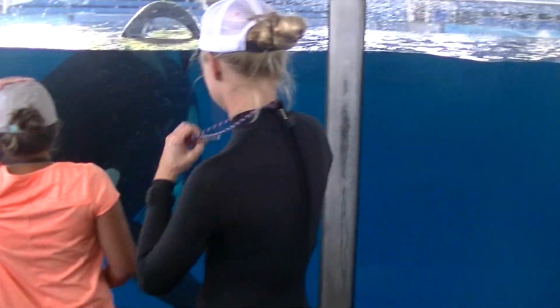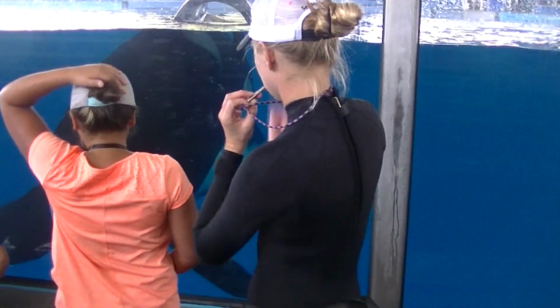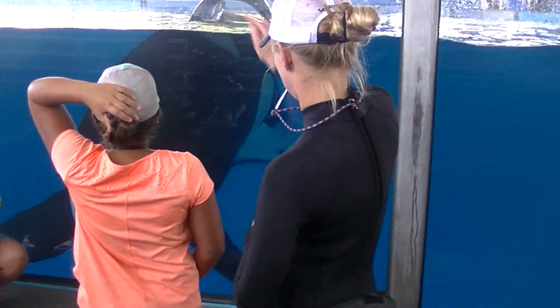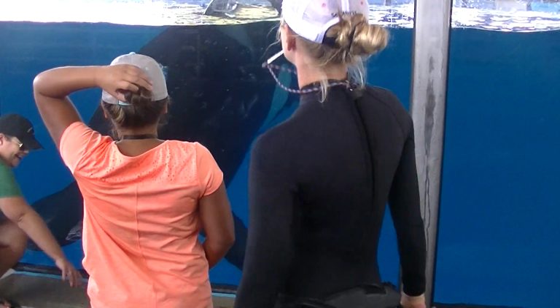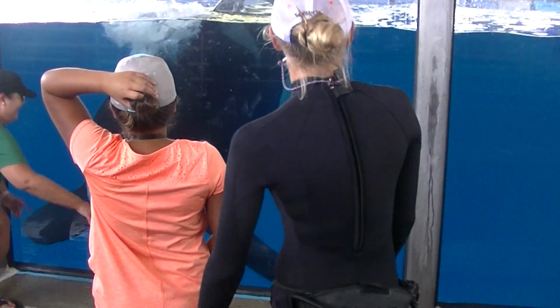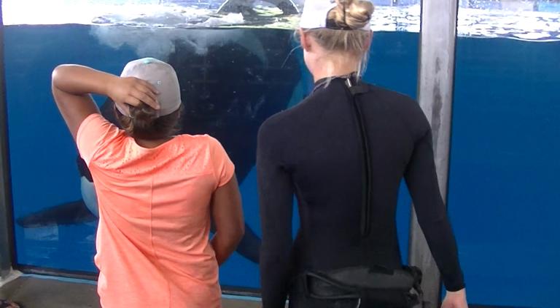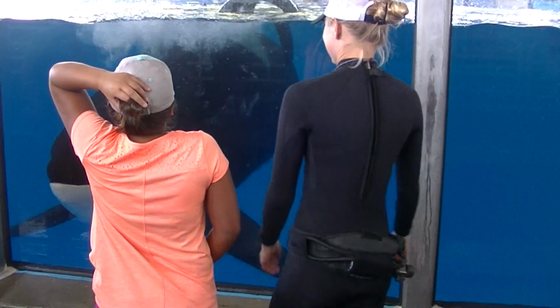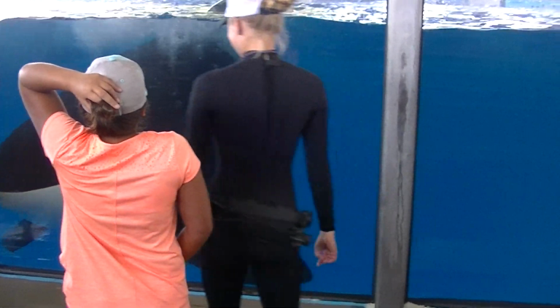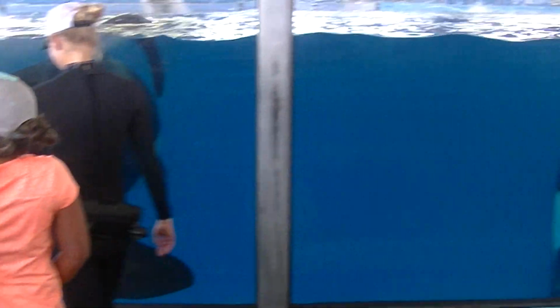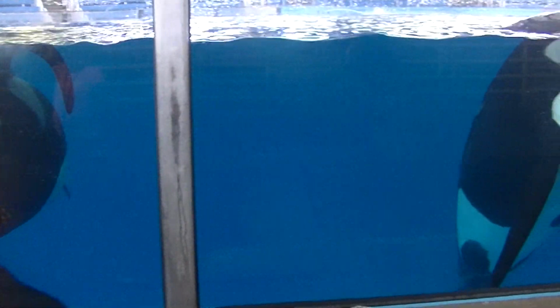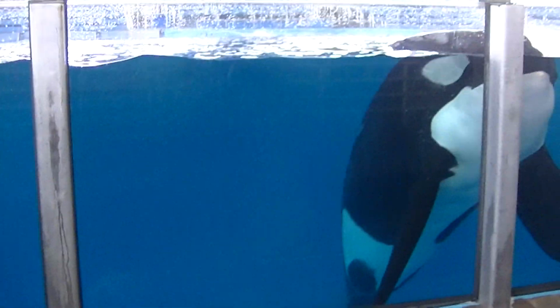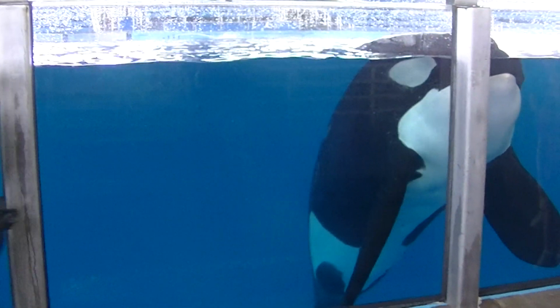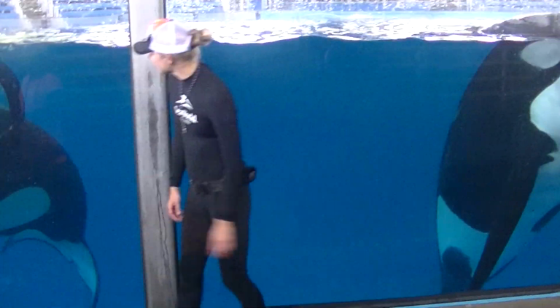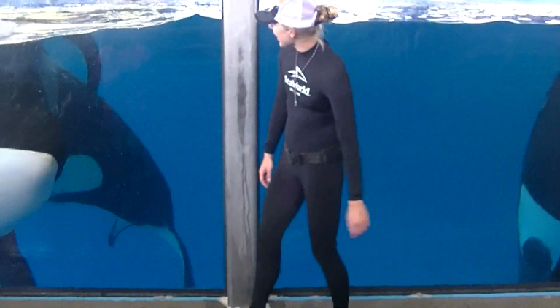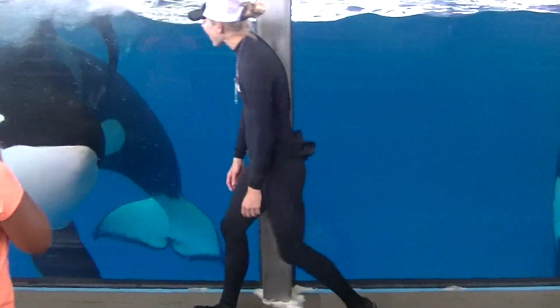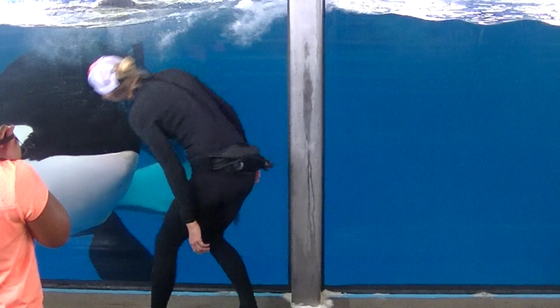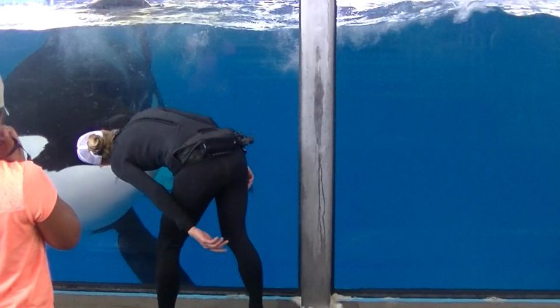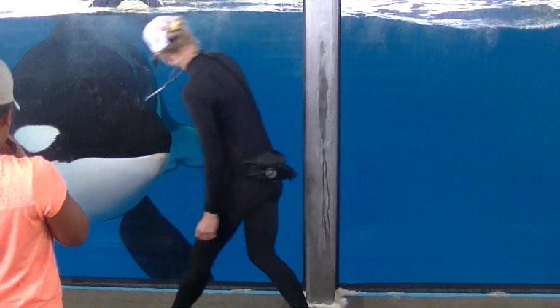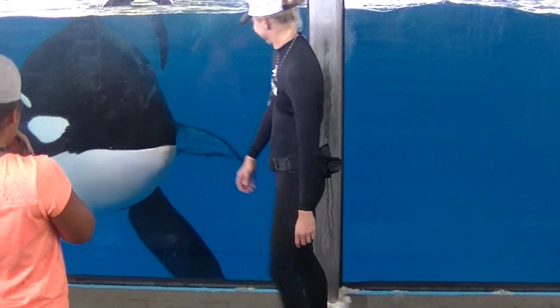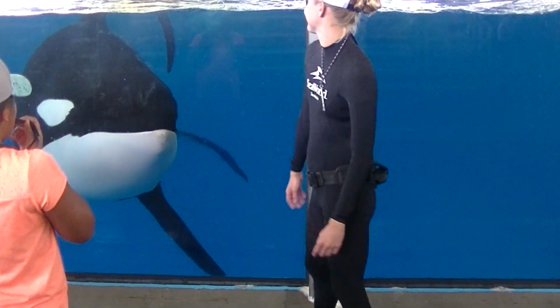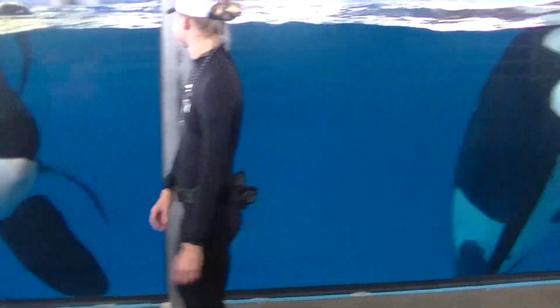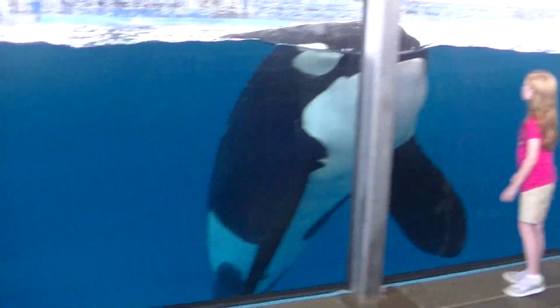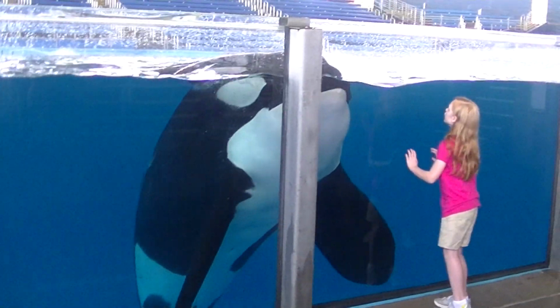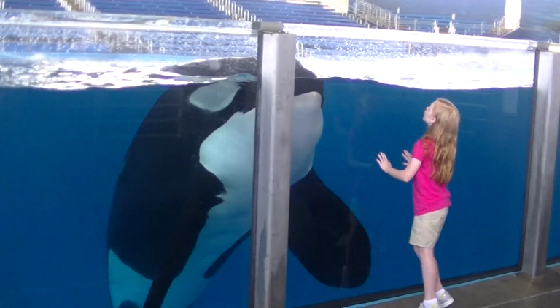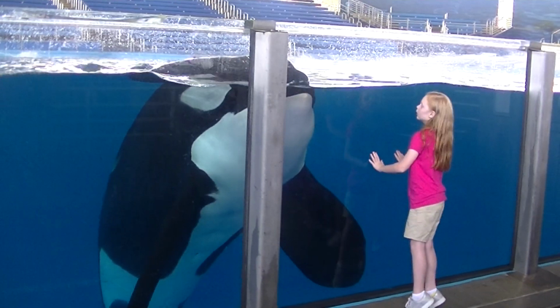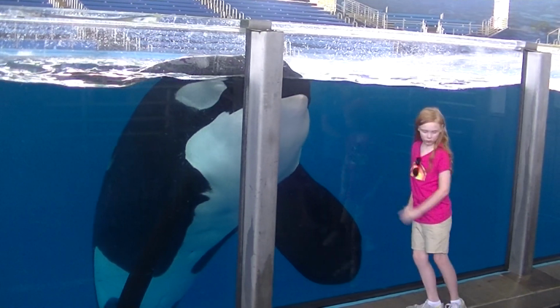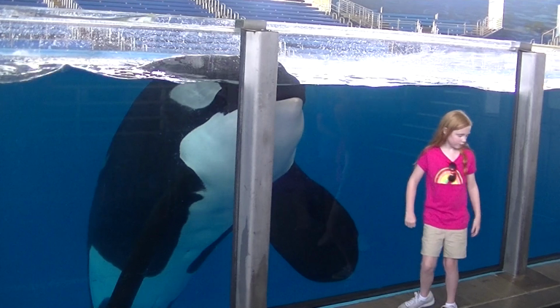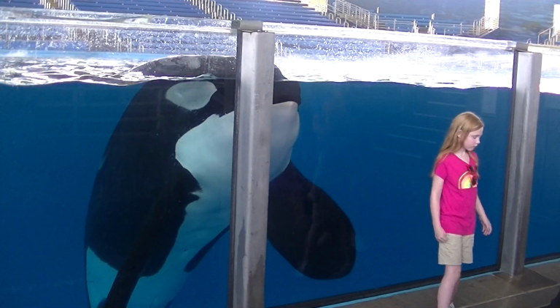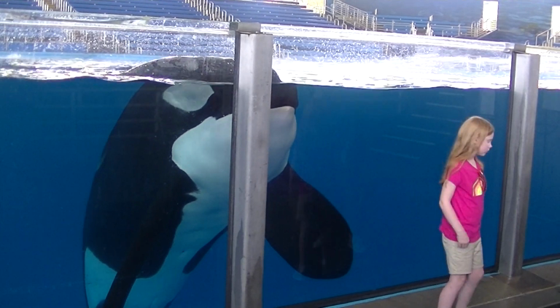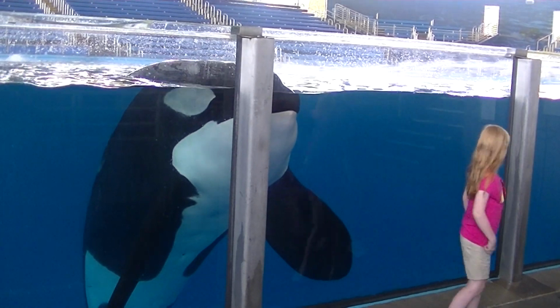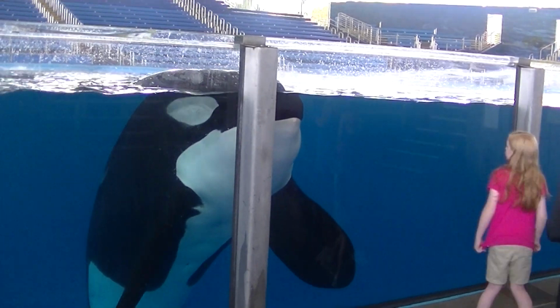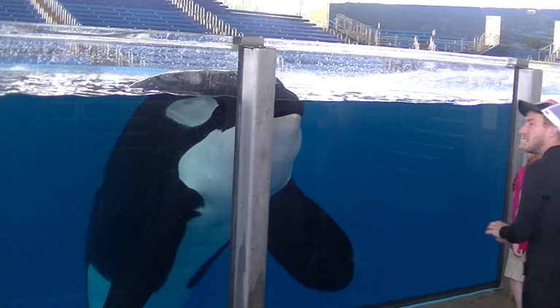We practice drills all the time. Plus, a lot of our whales — except for the two youngest — did water work. So they have very good water etiquette, which is great. It's something we can kind of look back on, and we can help our younger whales with that.